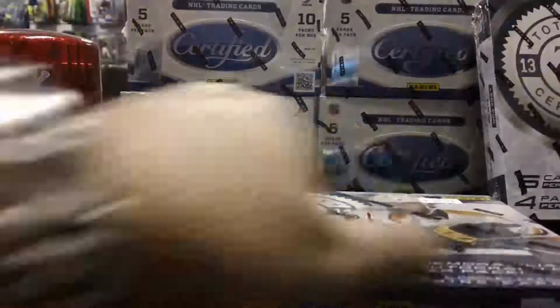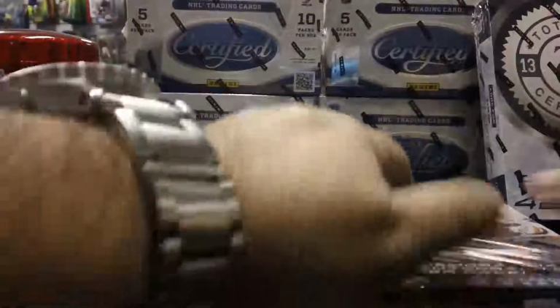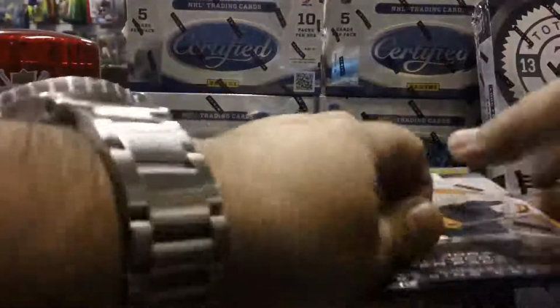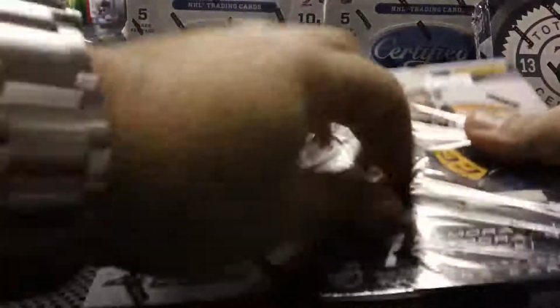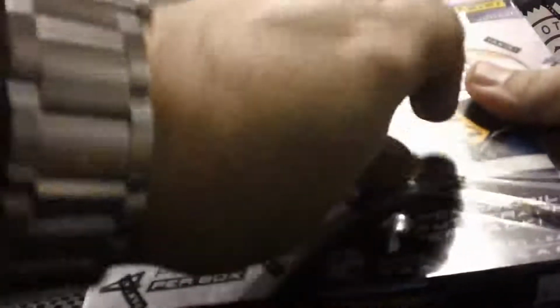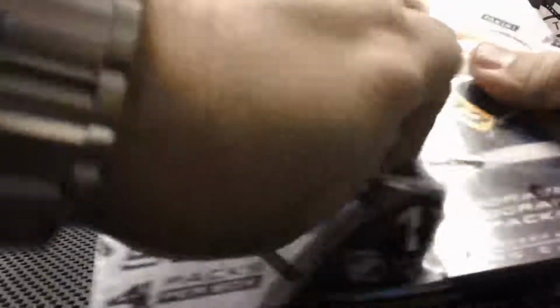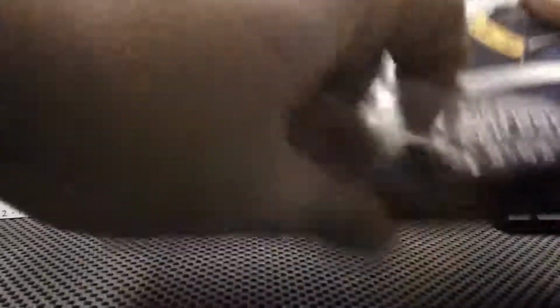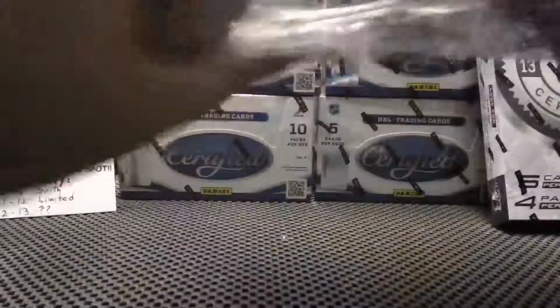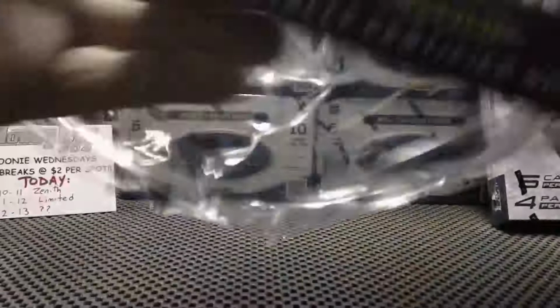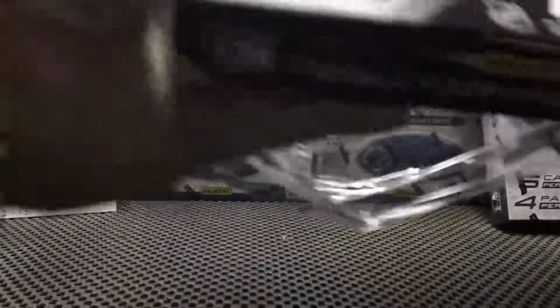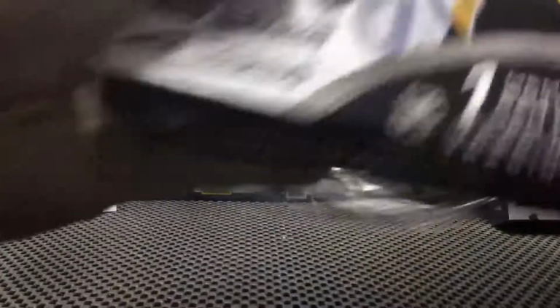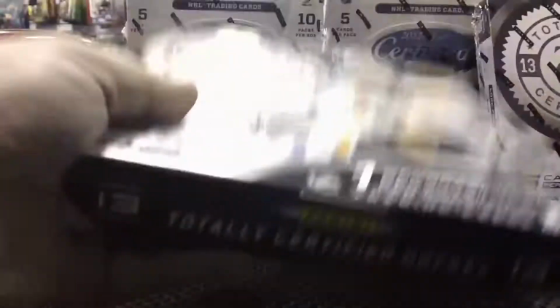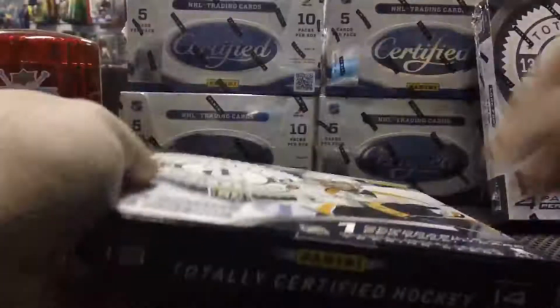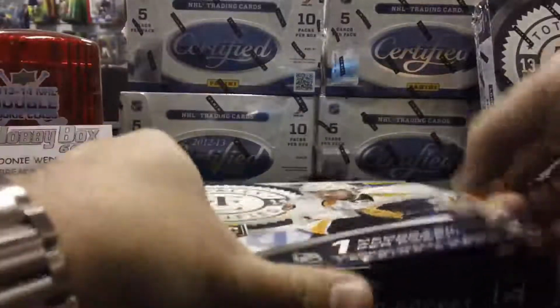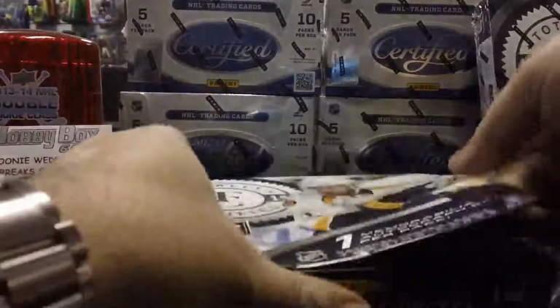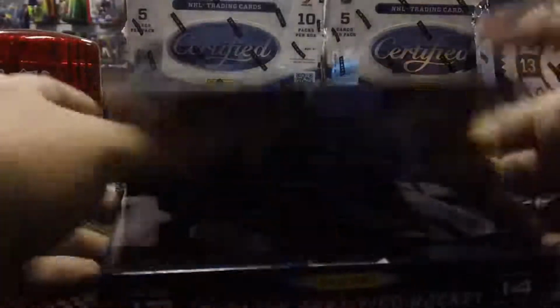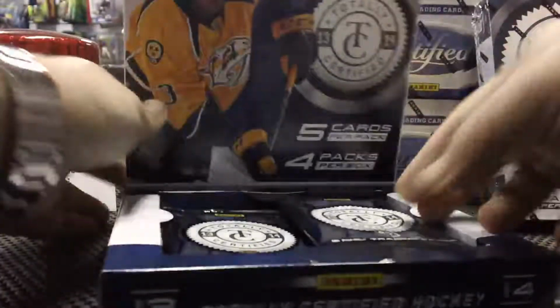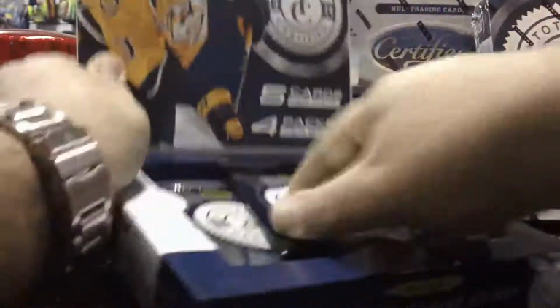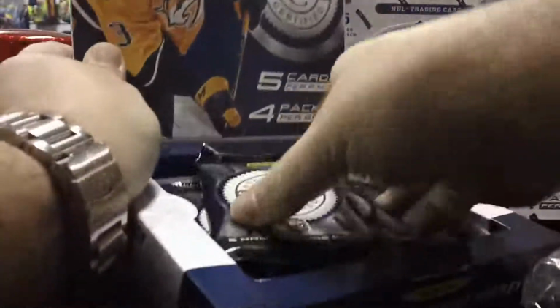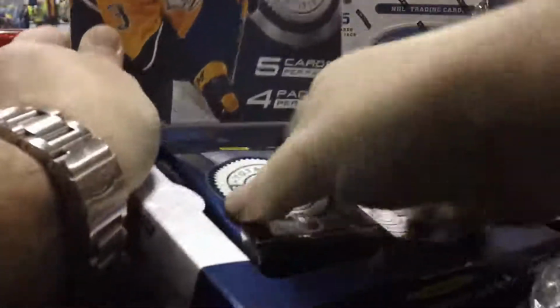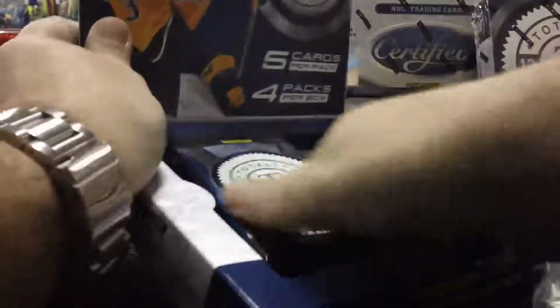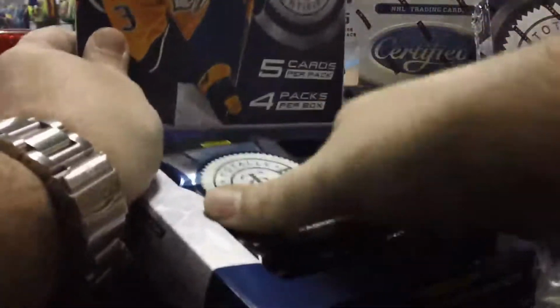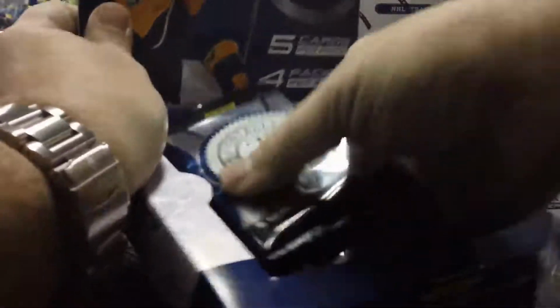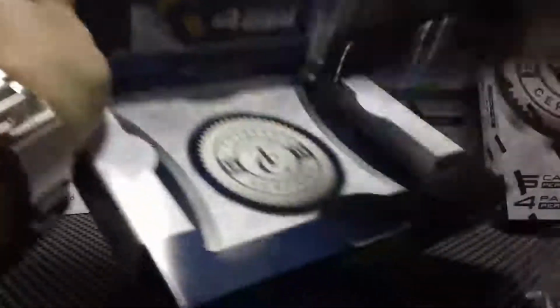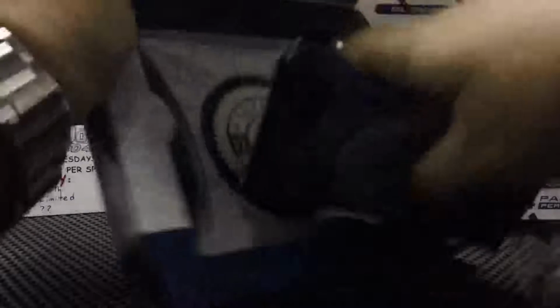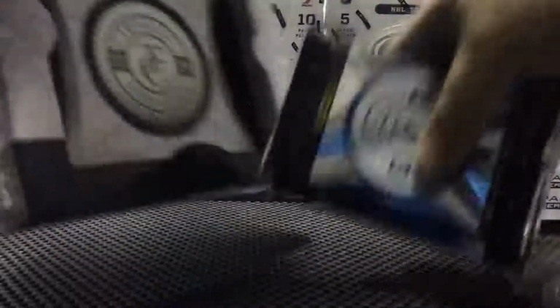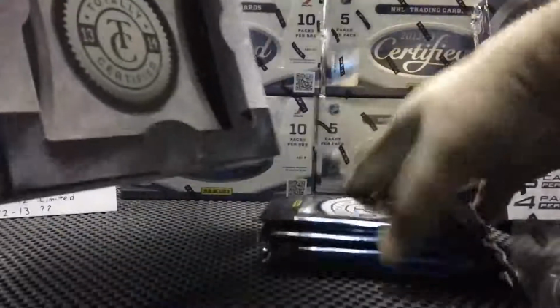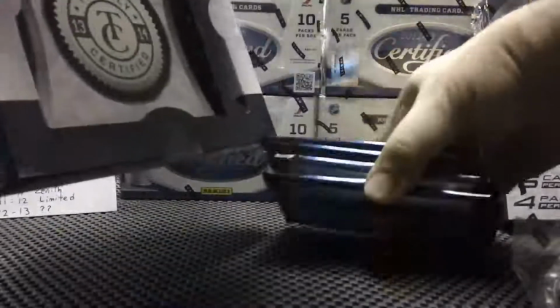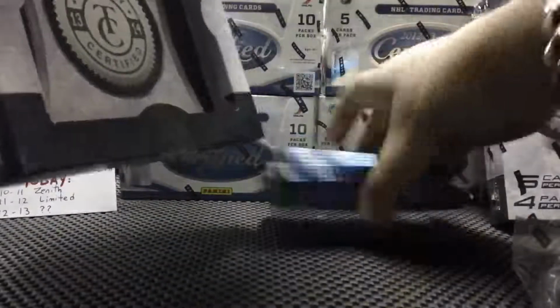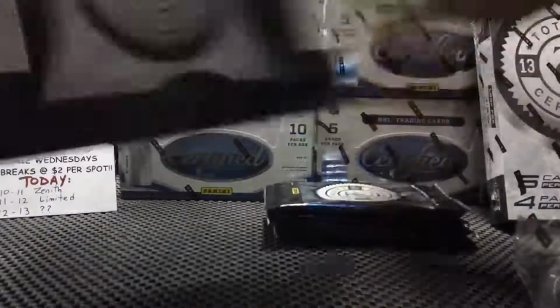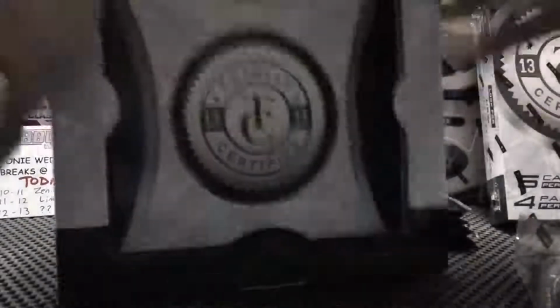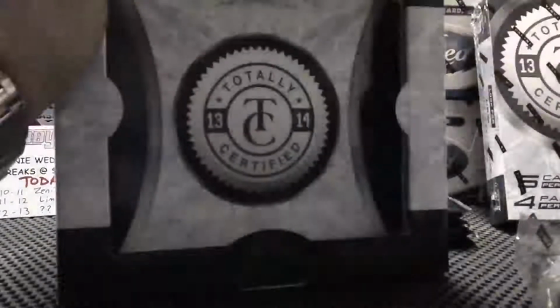Let's do this! Good luck — come on, let's go for a one-of-one. Haven't seen a one-of-one in a while. Four packs.